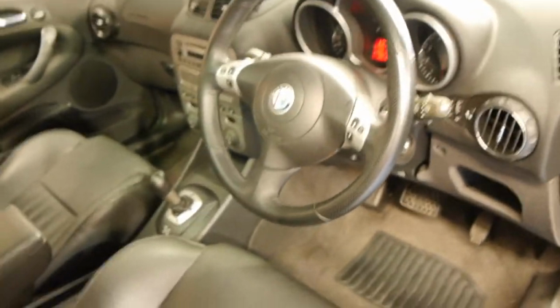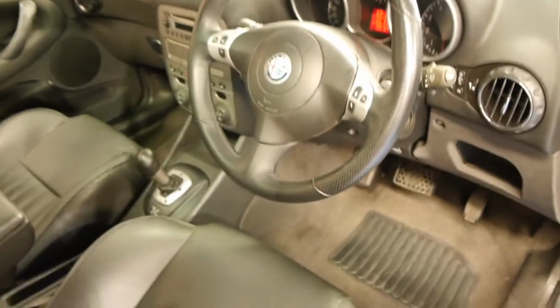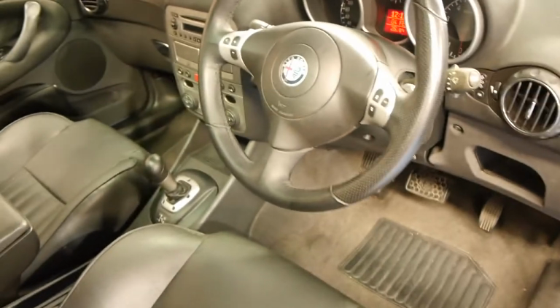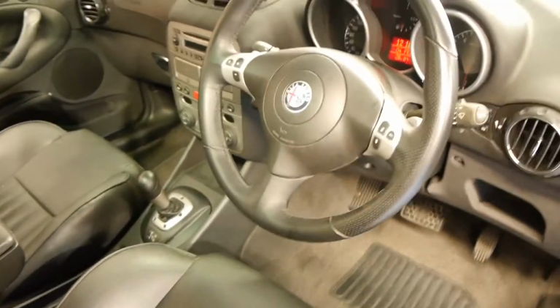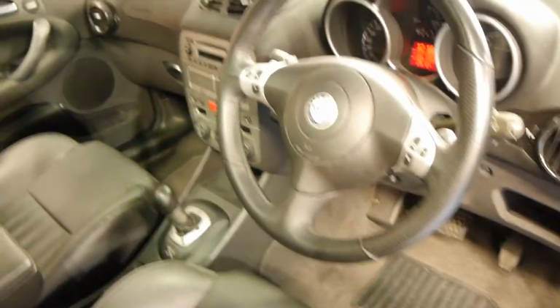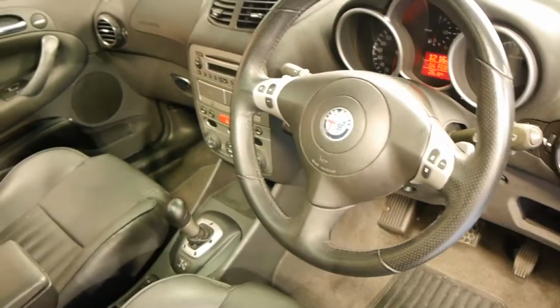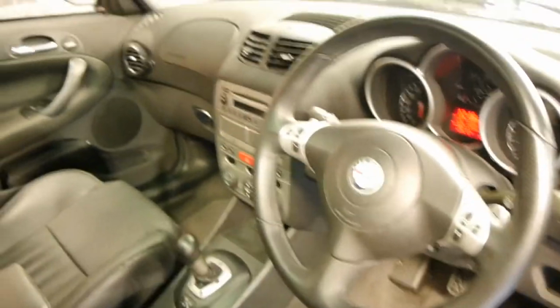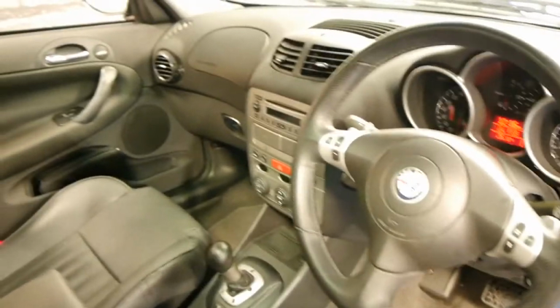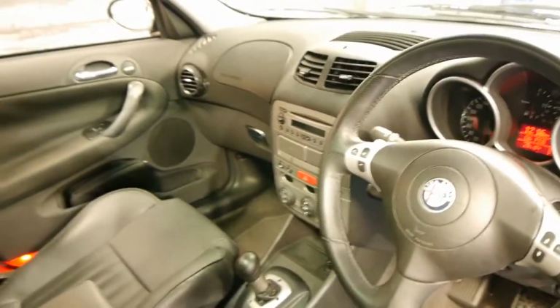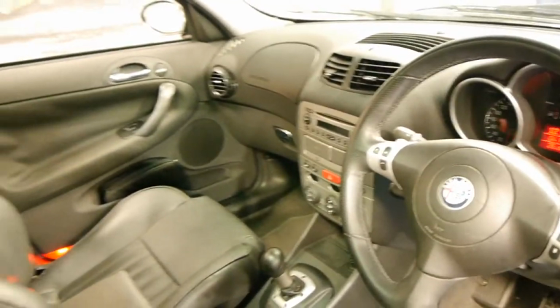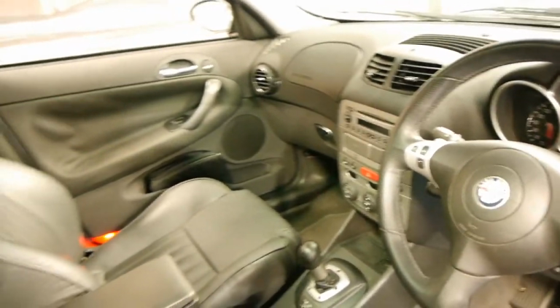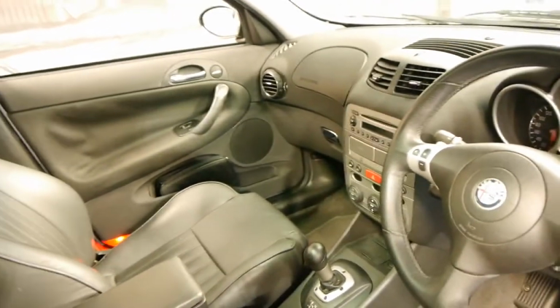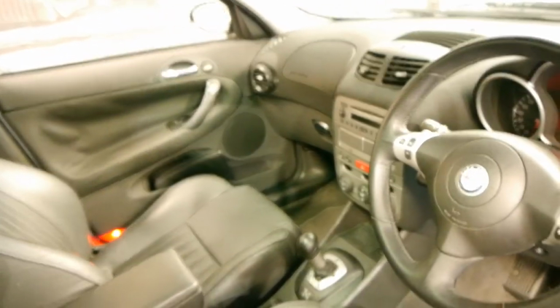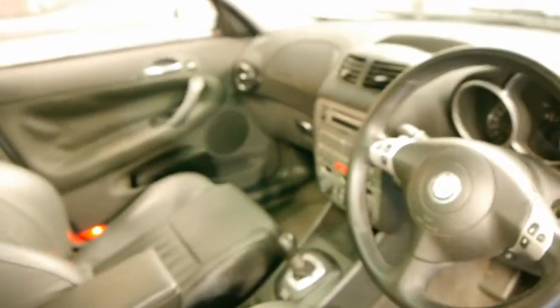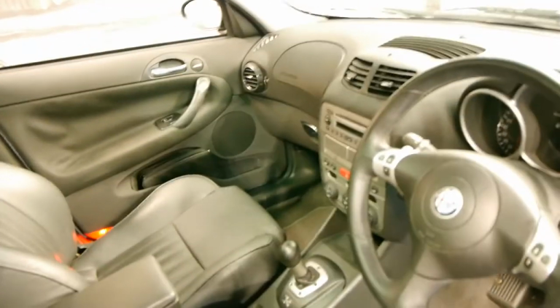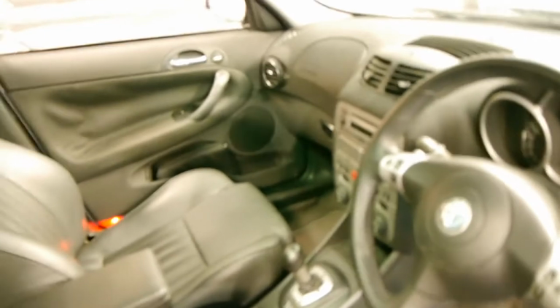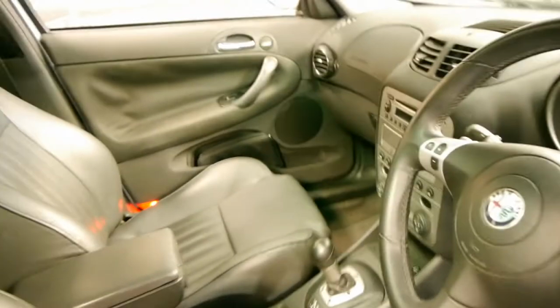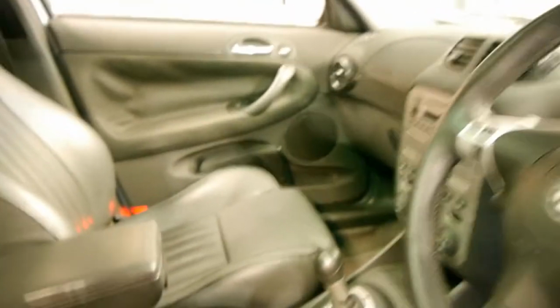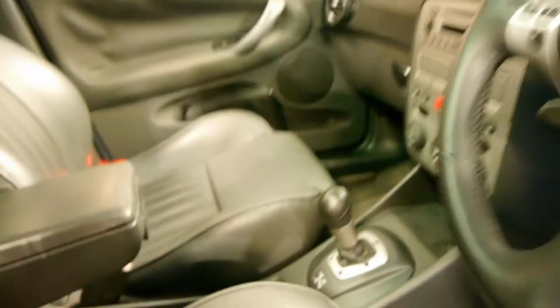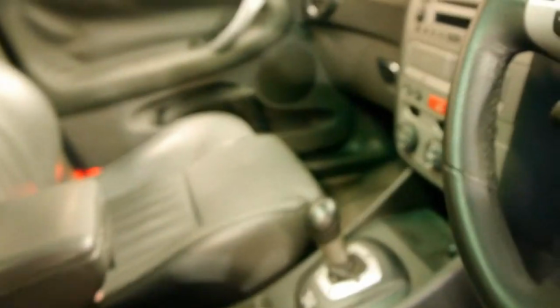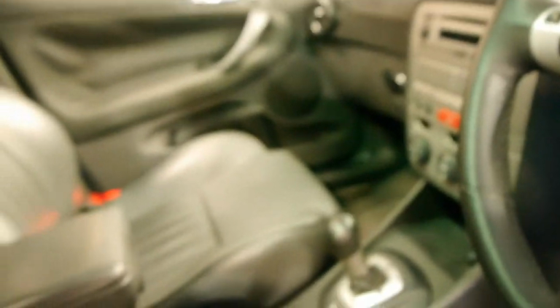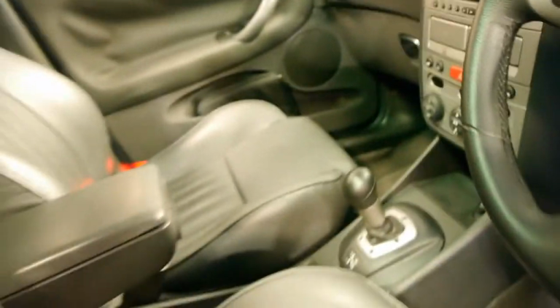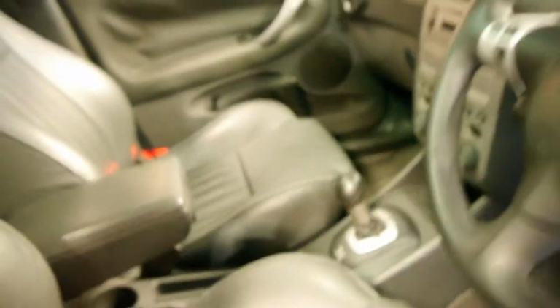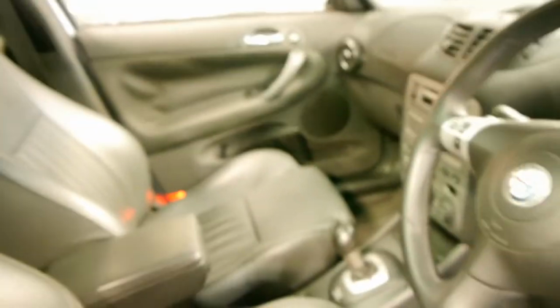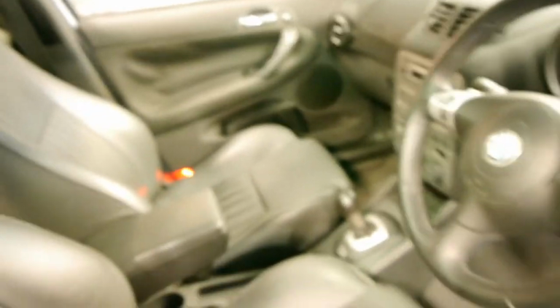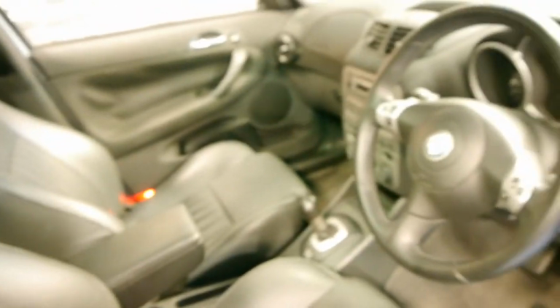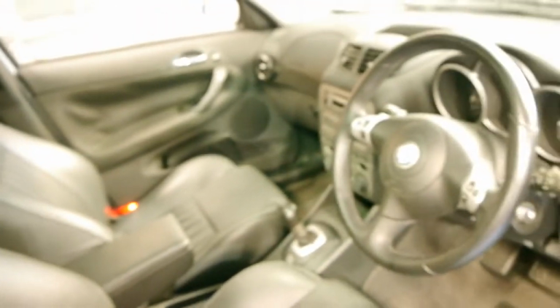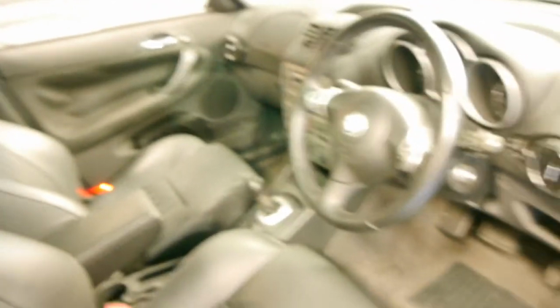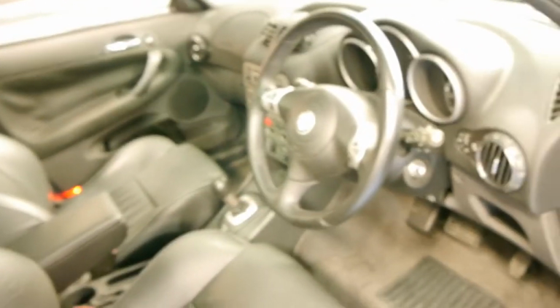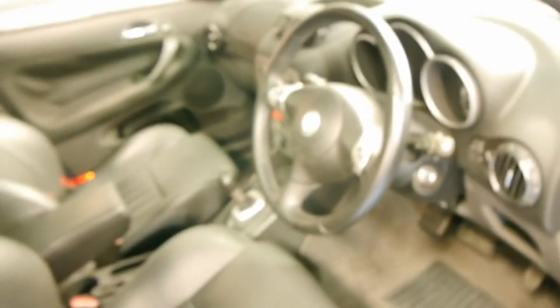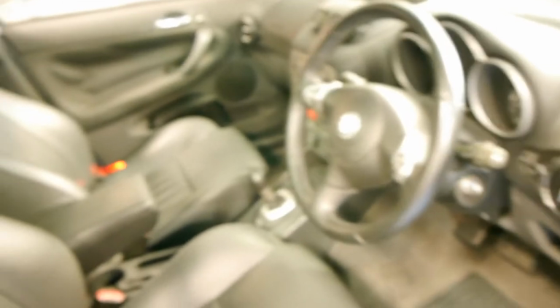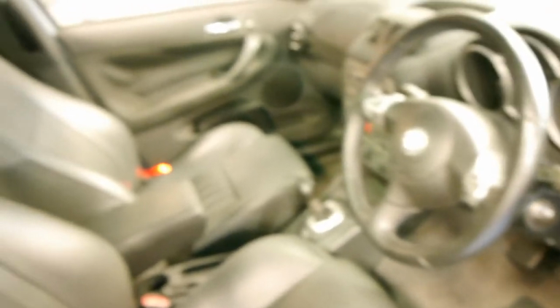It's got two remote keys and it's done just 93,000 kilometres. The next service isn't due until 100,000 Ks, so it's fully serviced and up to date.